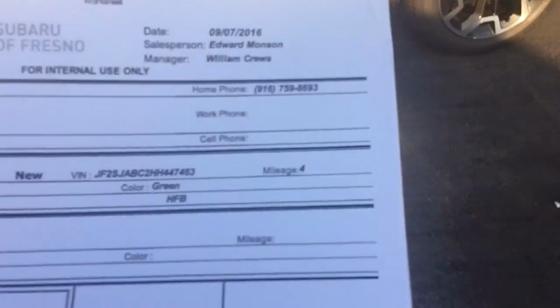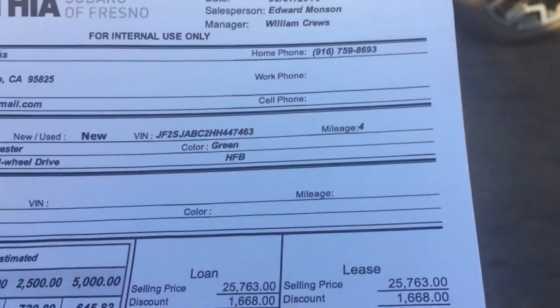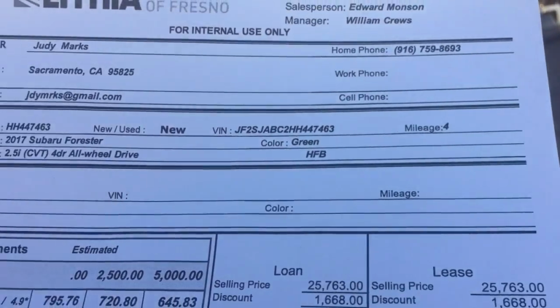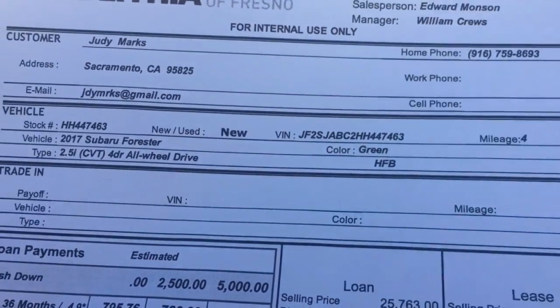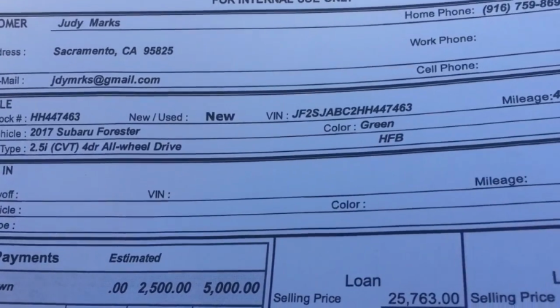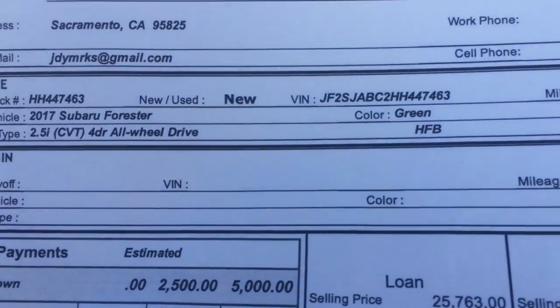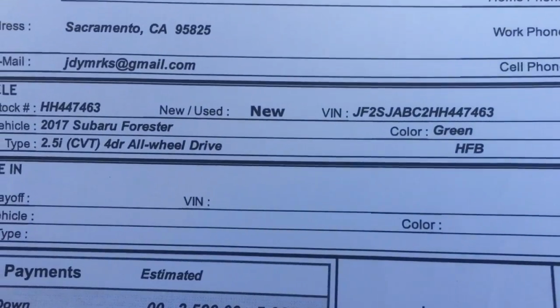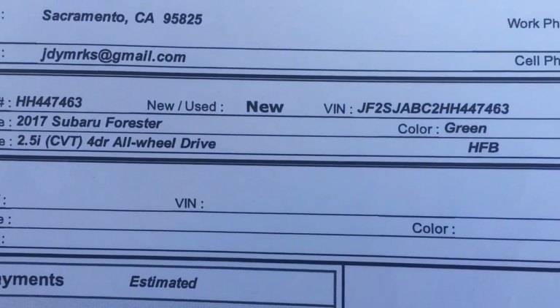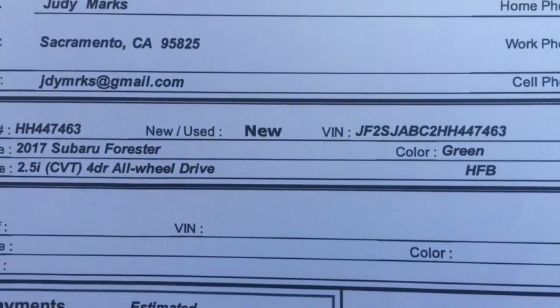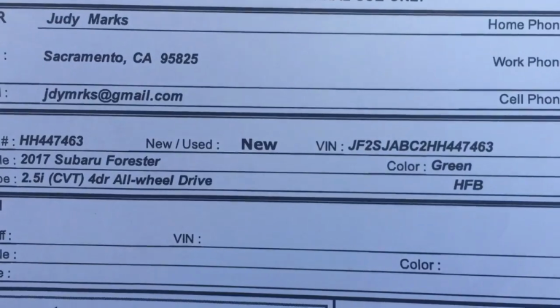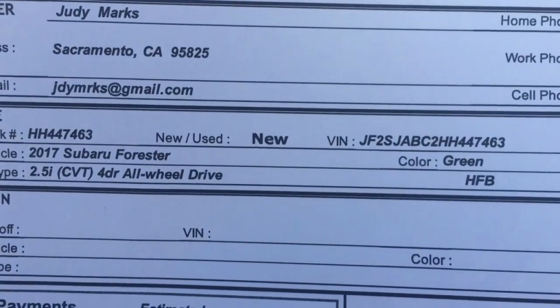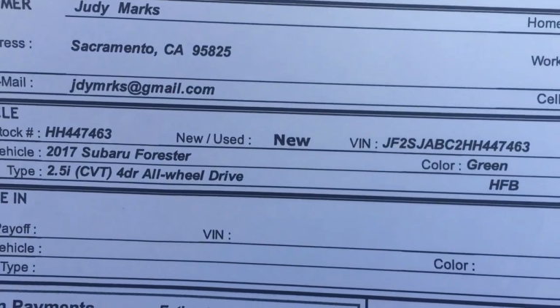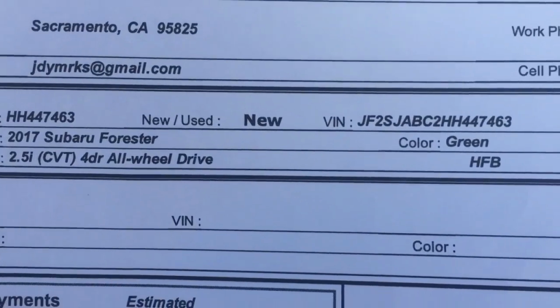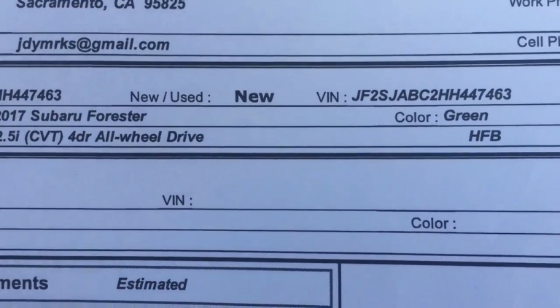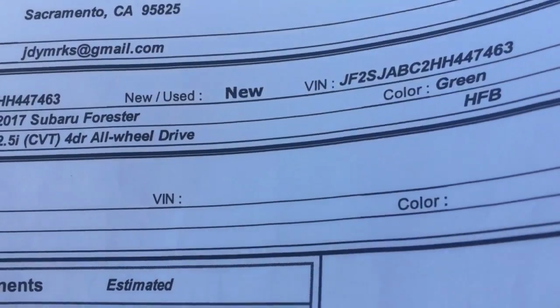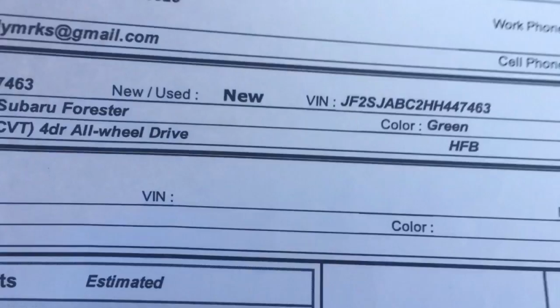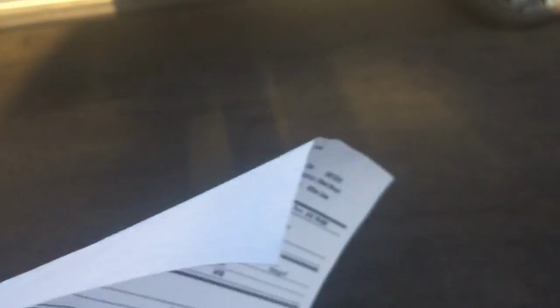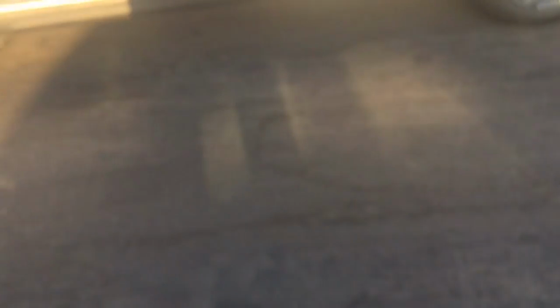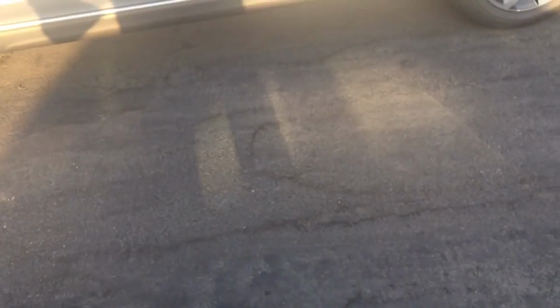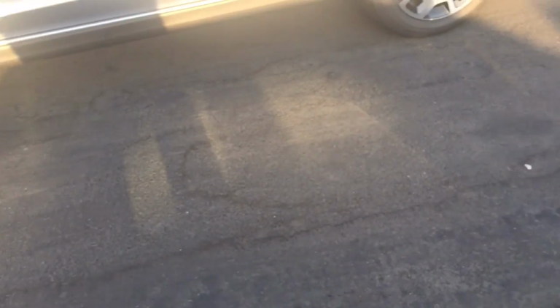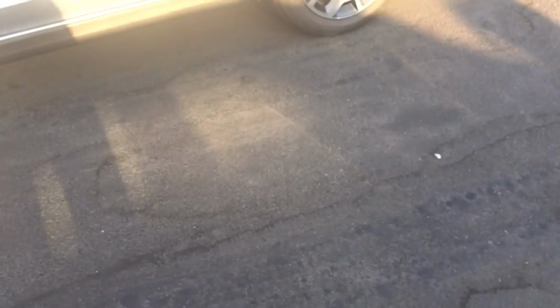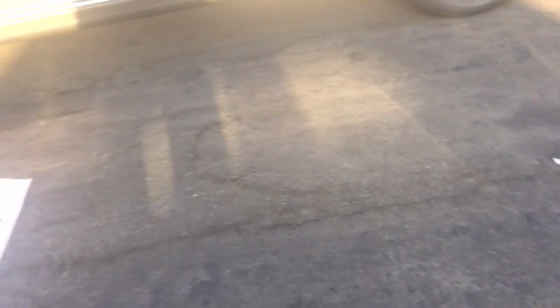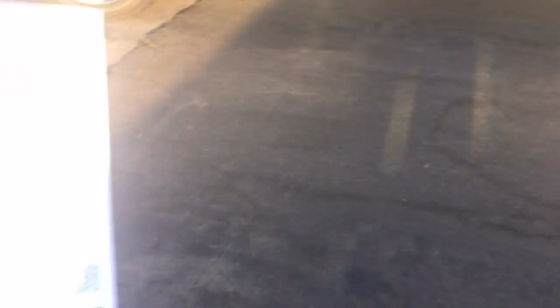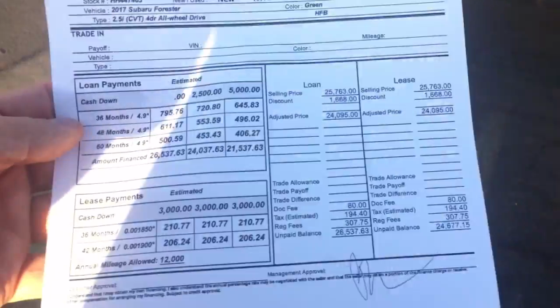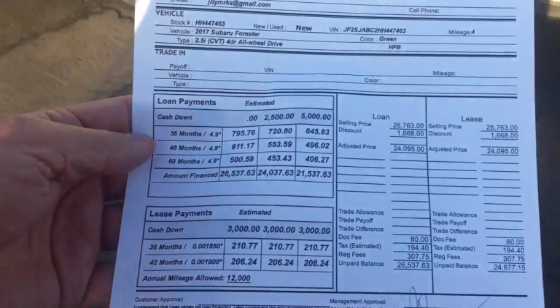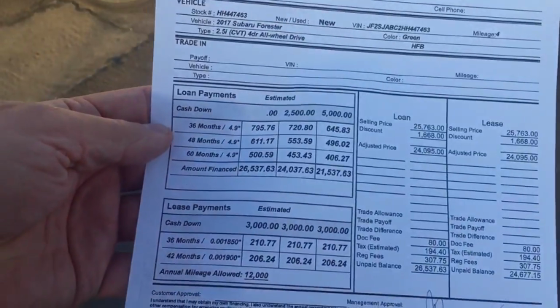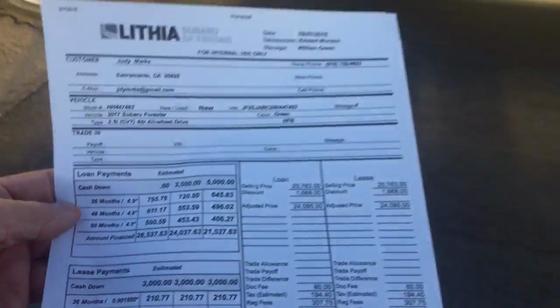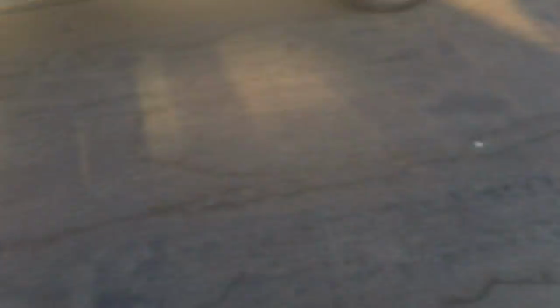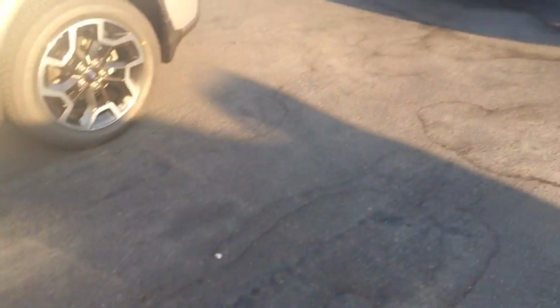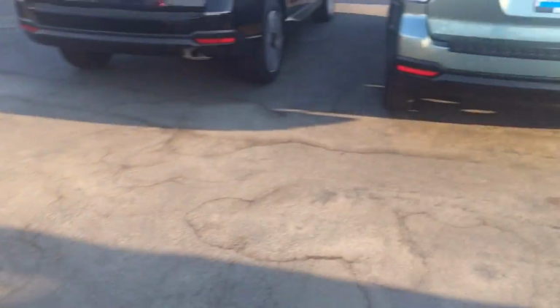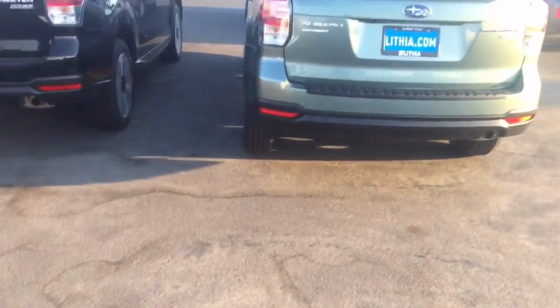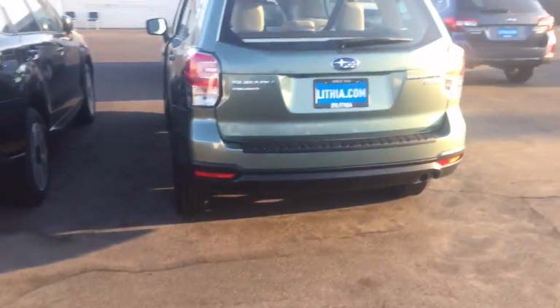This is the car. I know you've had some bad experiences before, apparently, with car dealers. So this is the car. I picked green because I like the jasmine green — it's very popular. I'm going to send you this paper, but here's the car.